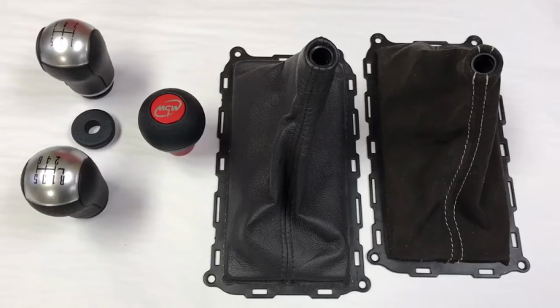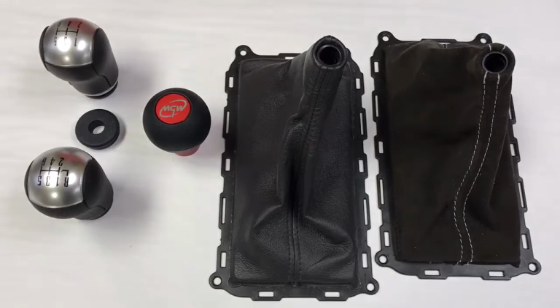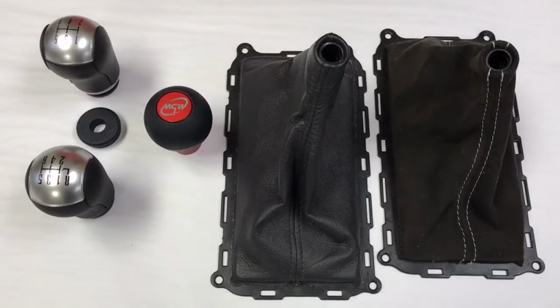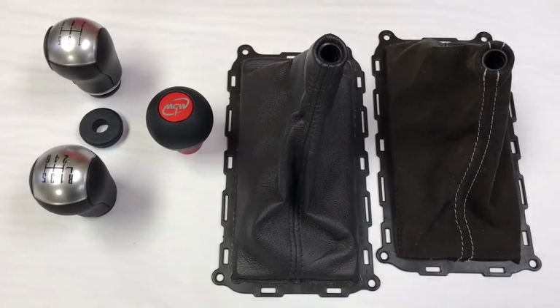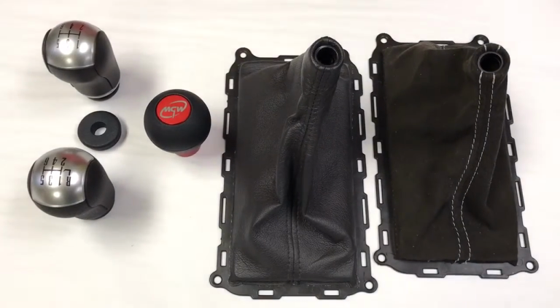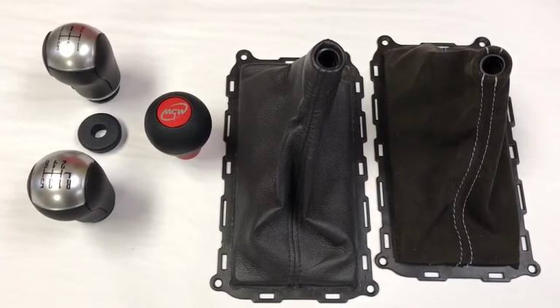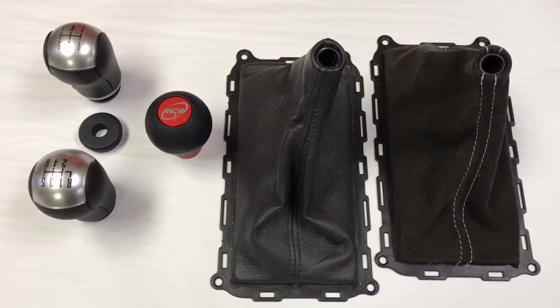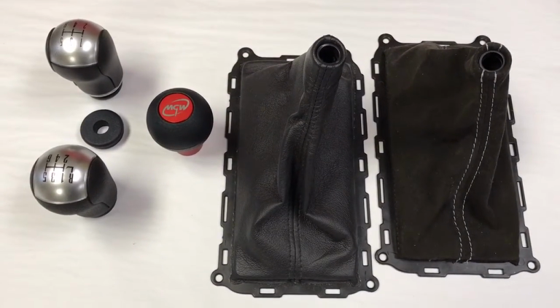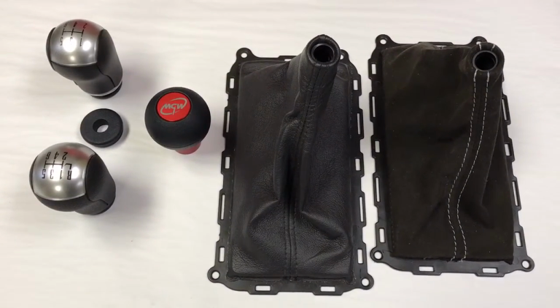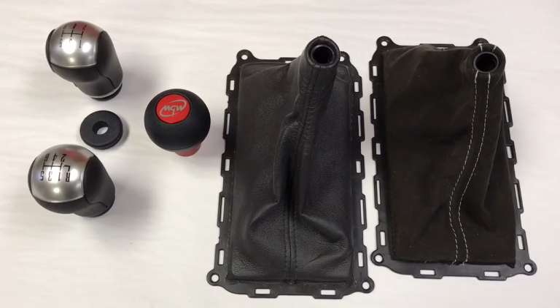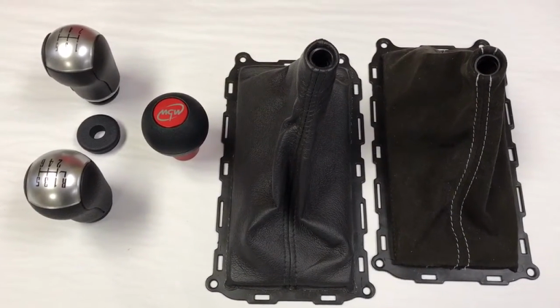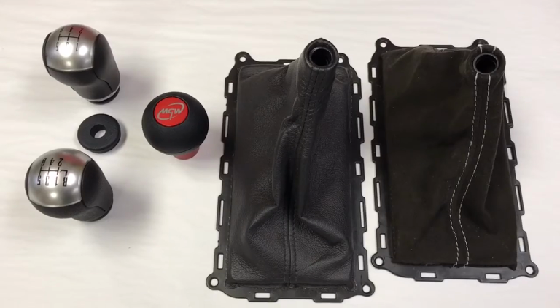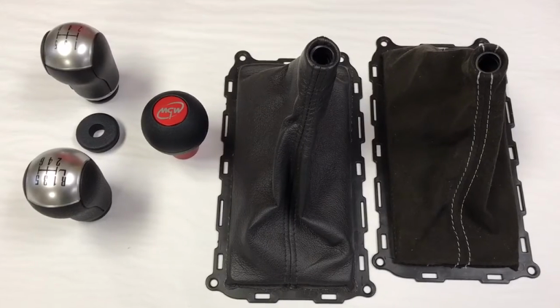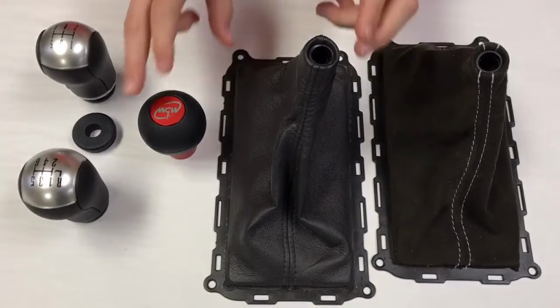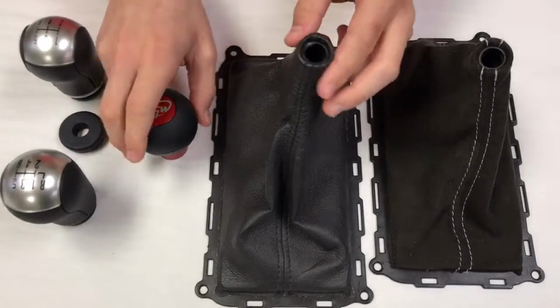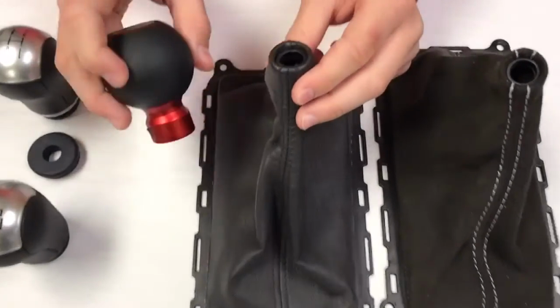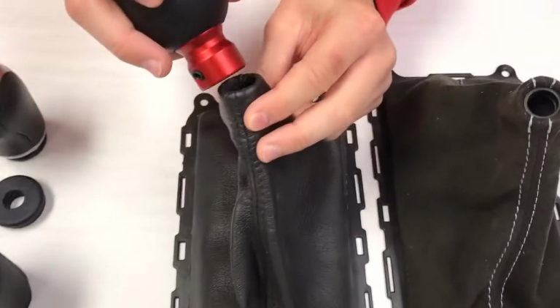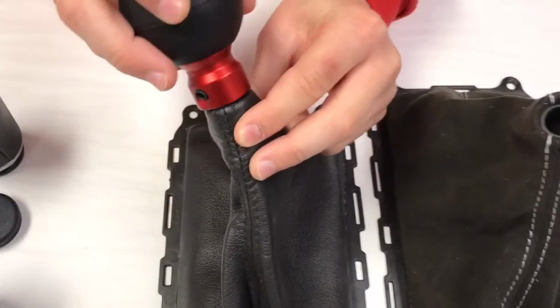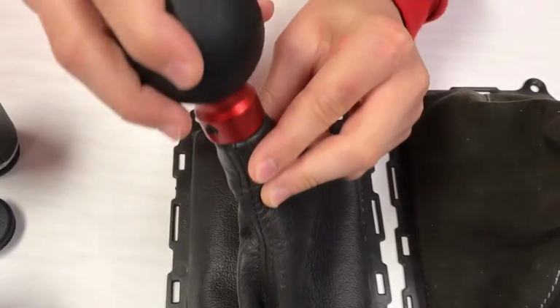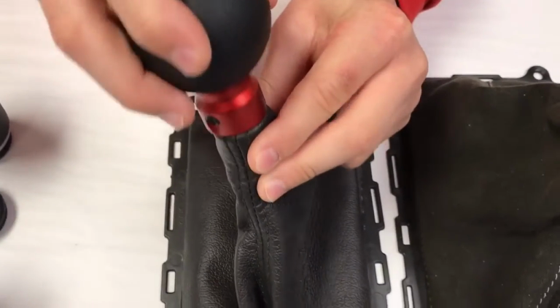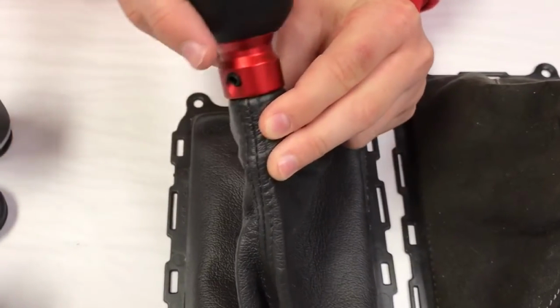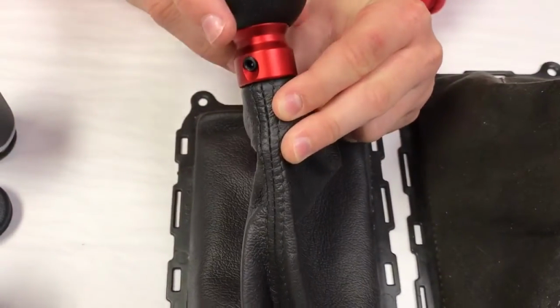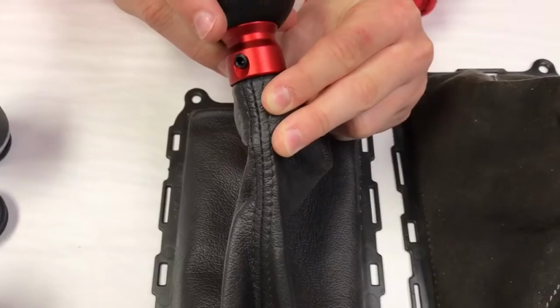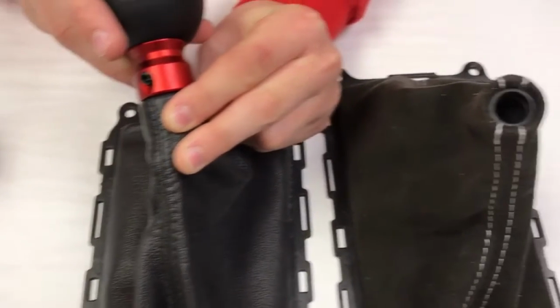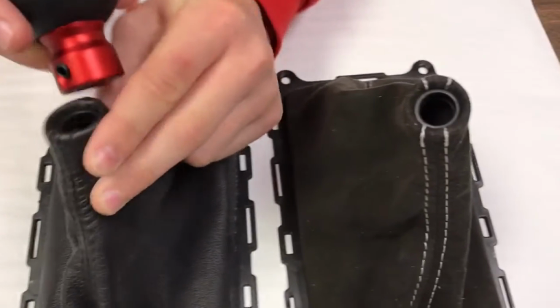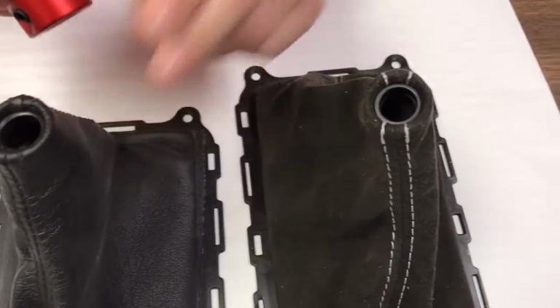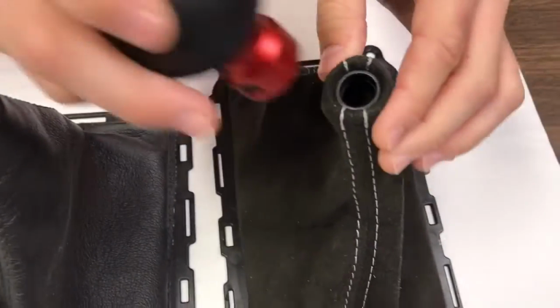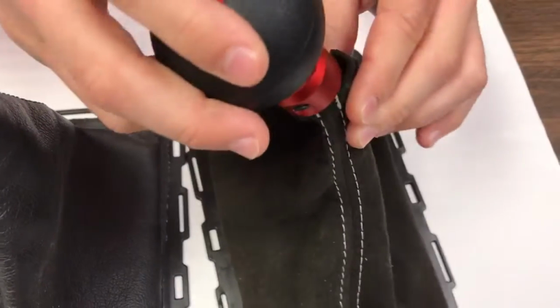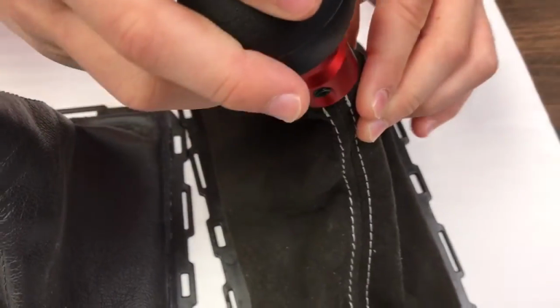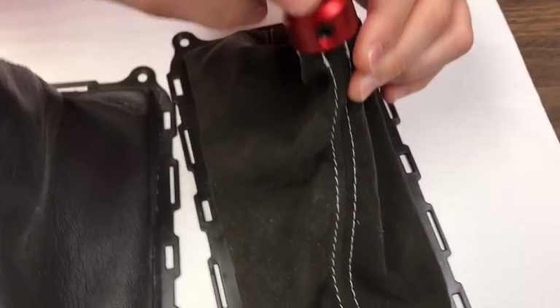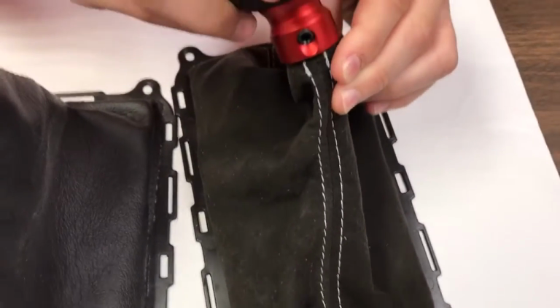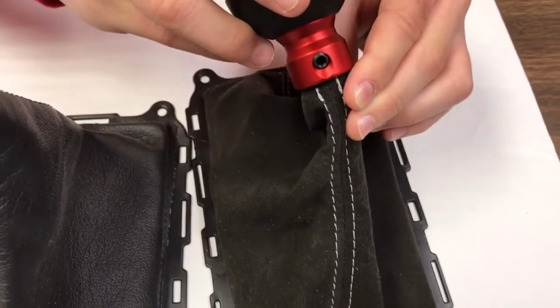The MGW gripper shift knob stems are designed to perfectly match the upgraded interior boots like this one that have the small opening, or the Alcantara boots like on the GT500s and GT350s.